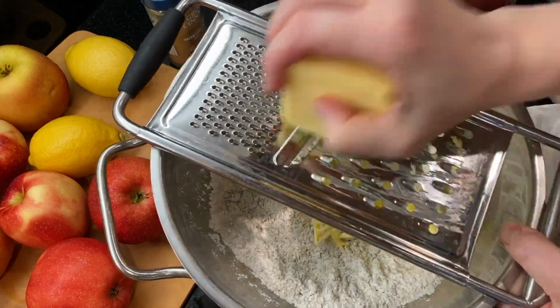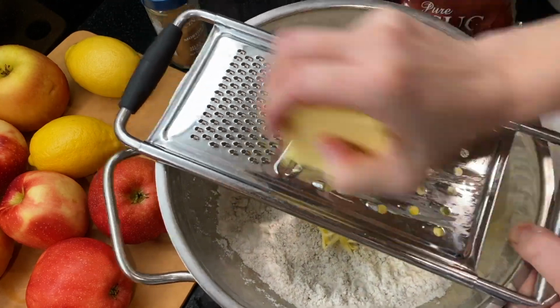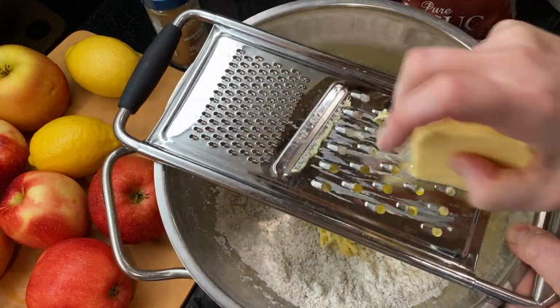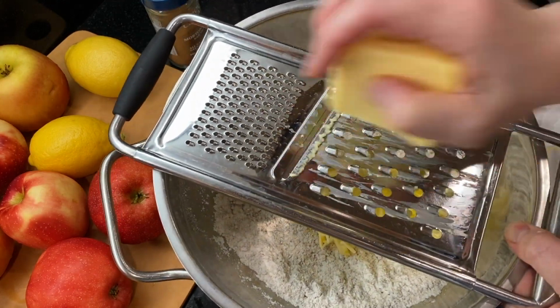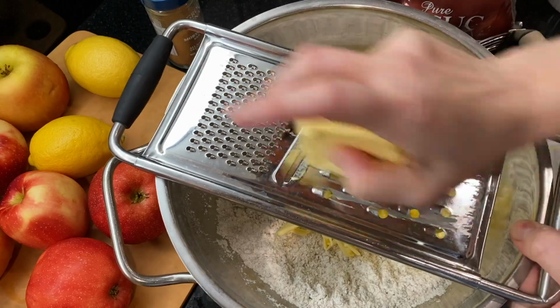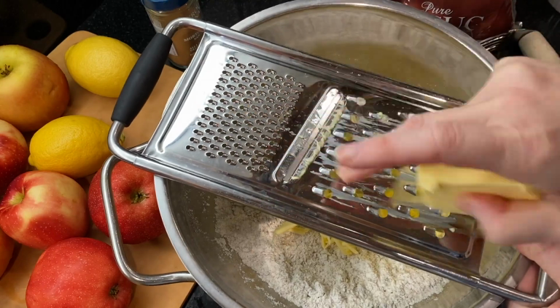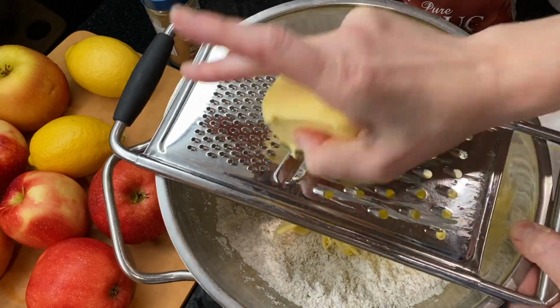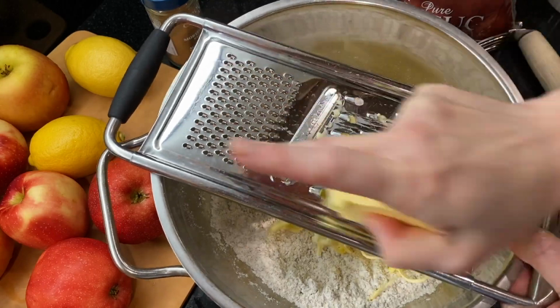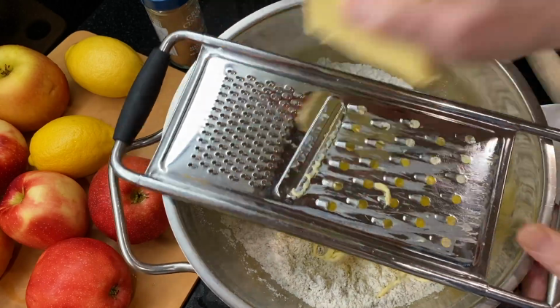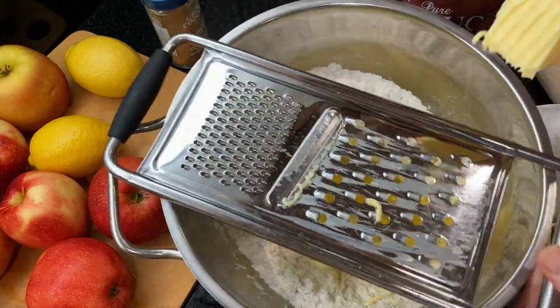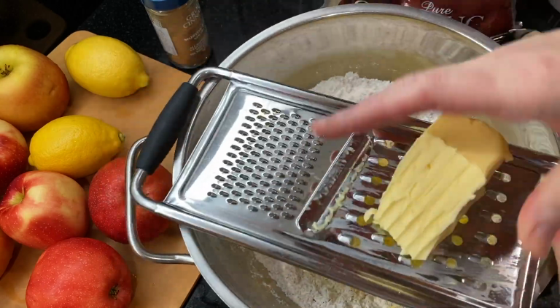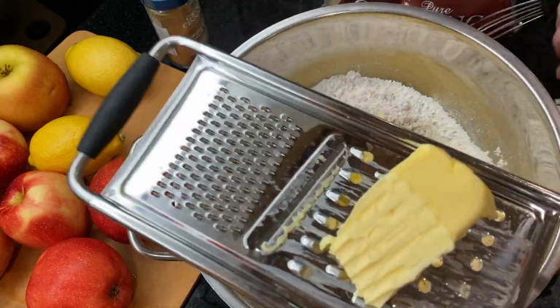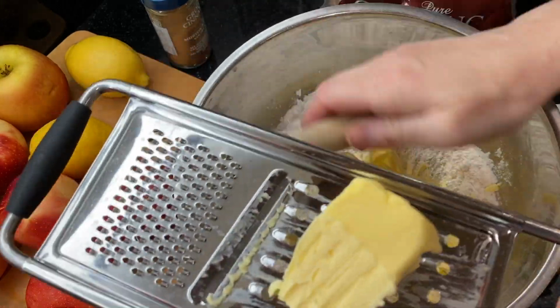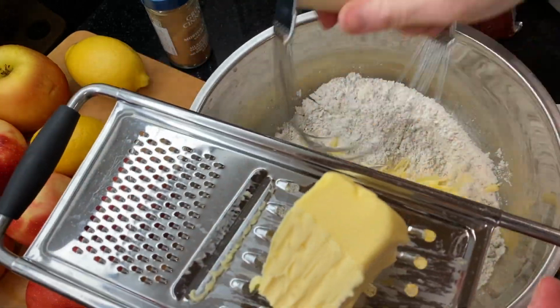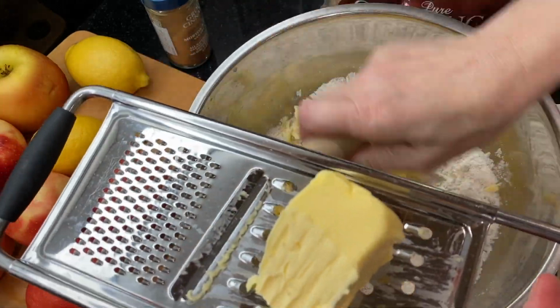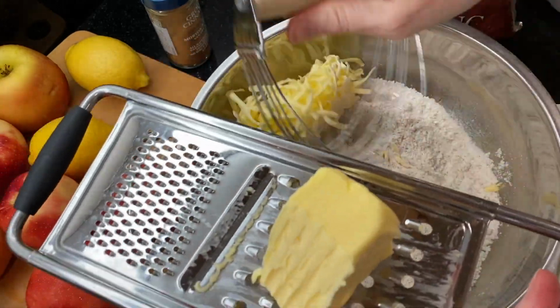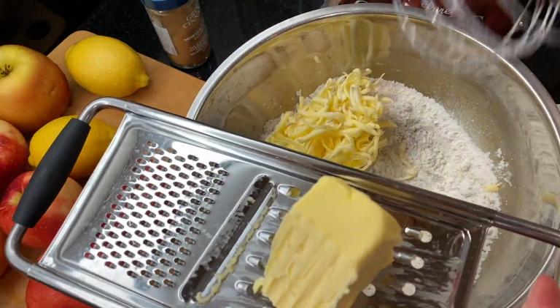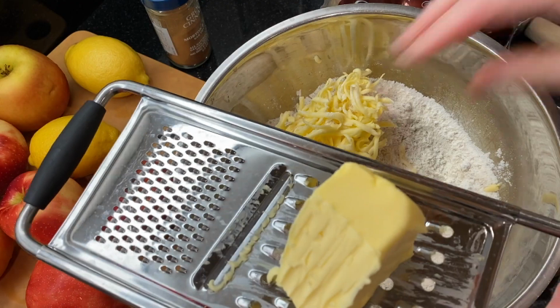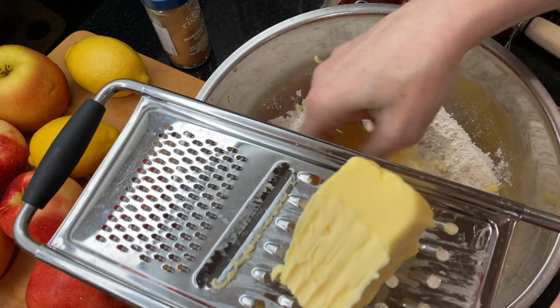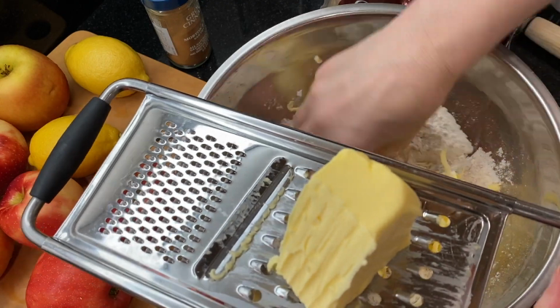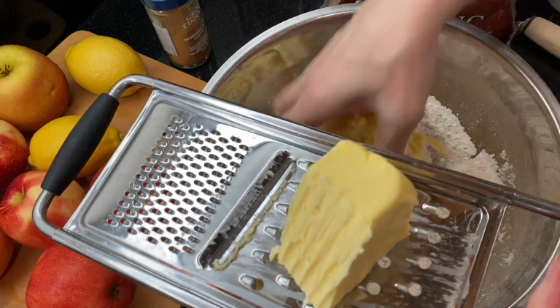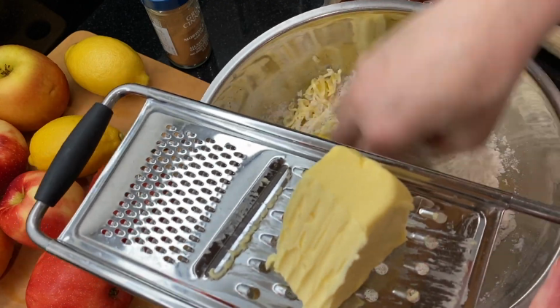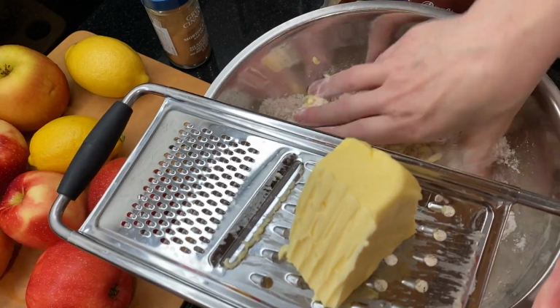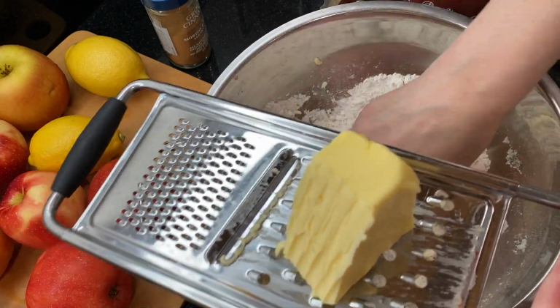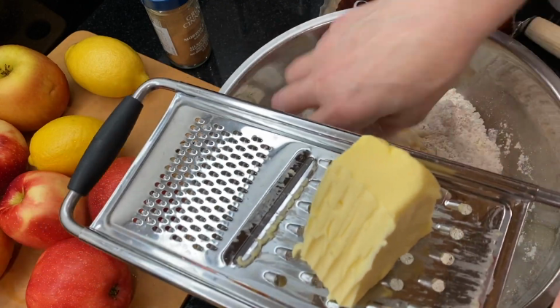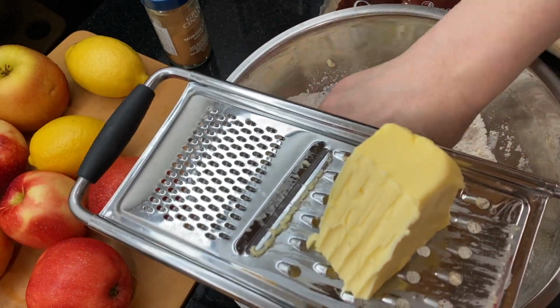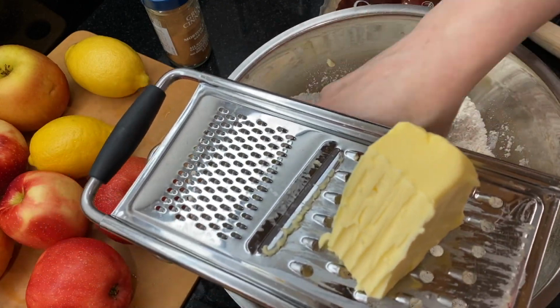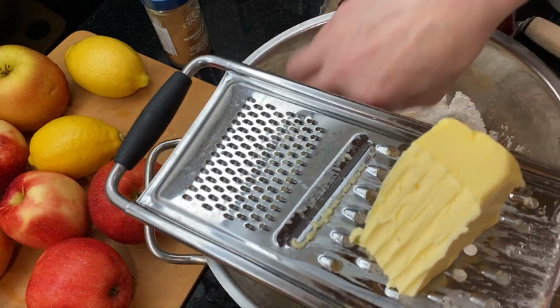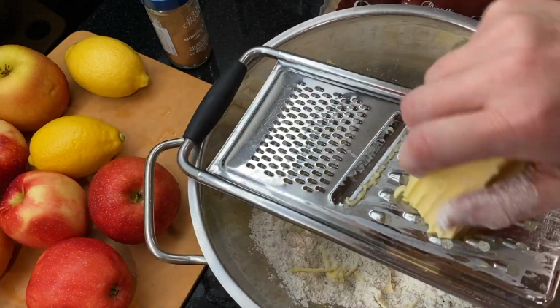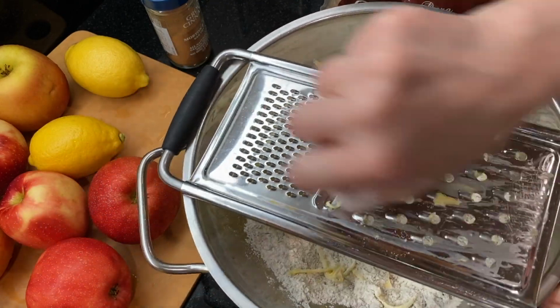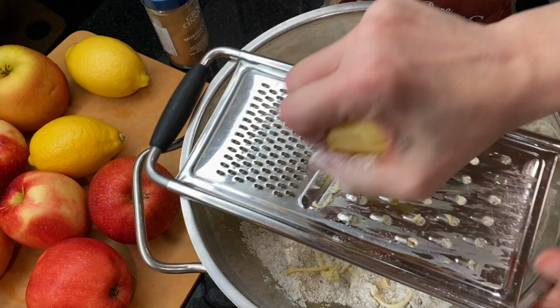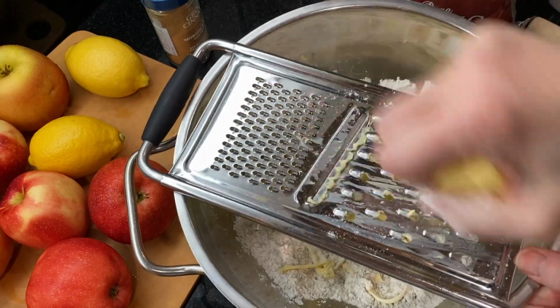Next add 12 tablespoons of cold butter. I'm using a cheese grater to grate it into the bowl, stopping to toss every so often with the flour mixture. This helps so that the butter doesn't get all clumped together. You could also dice the butter into small pieces and then add it to the mixture.